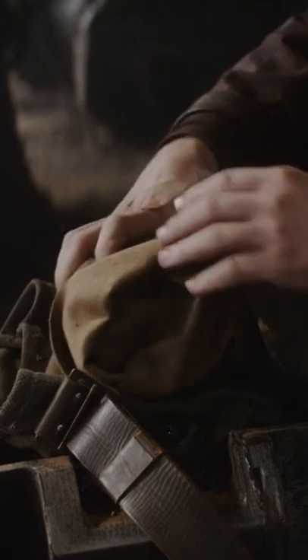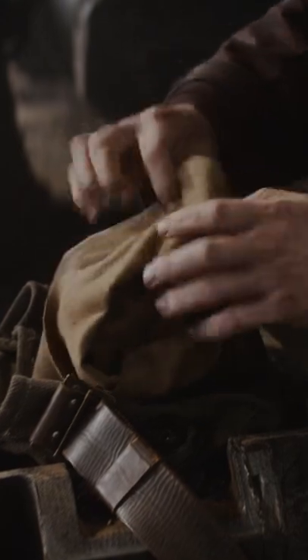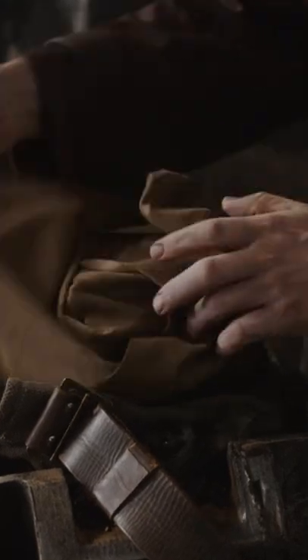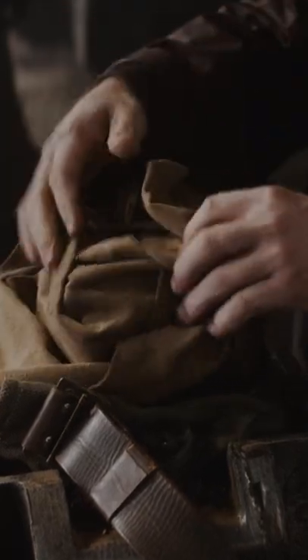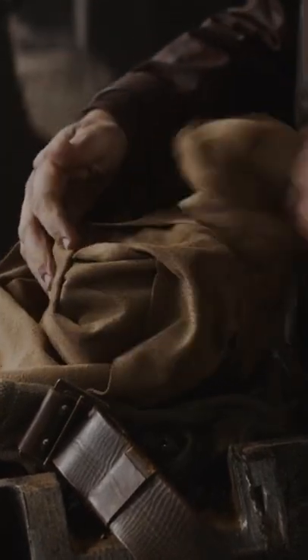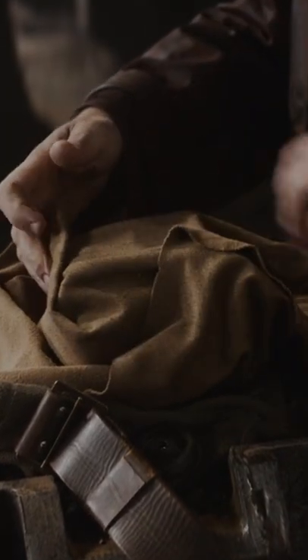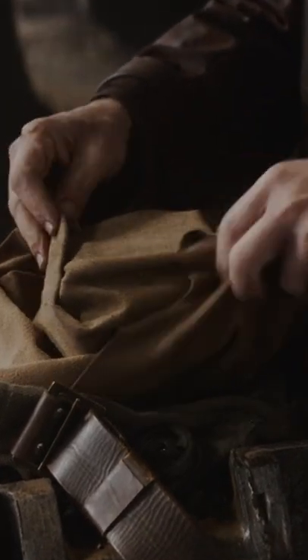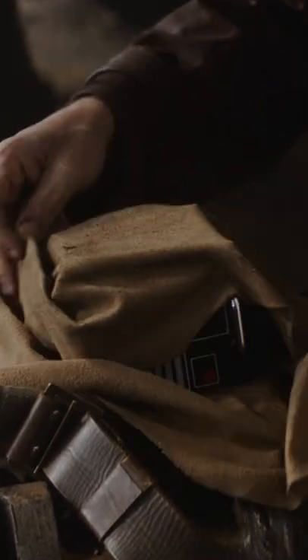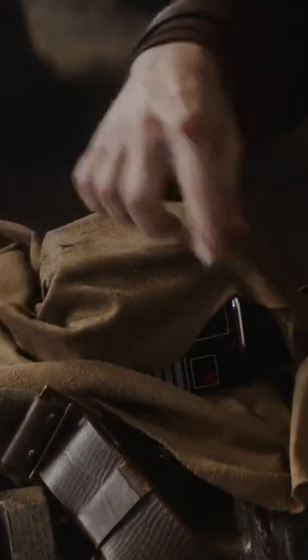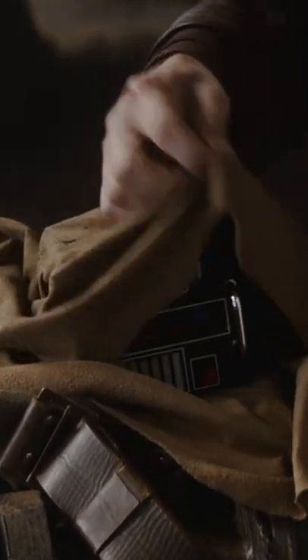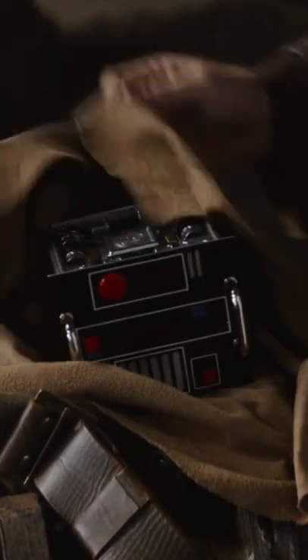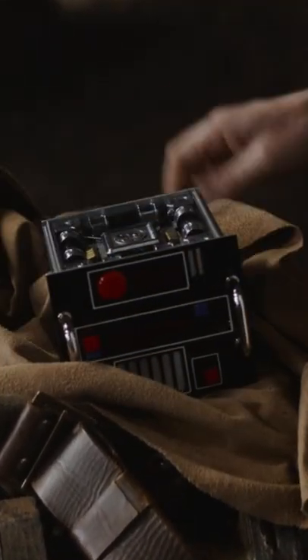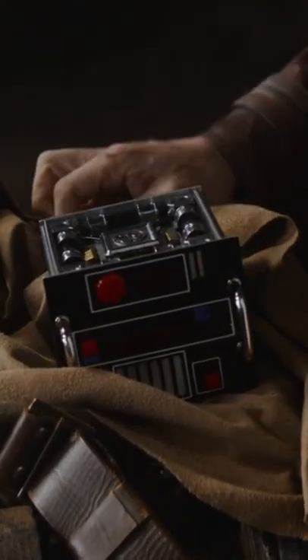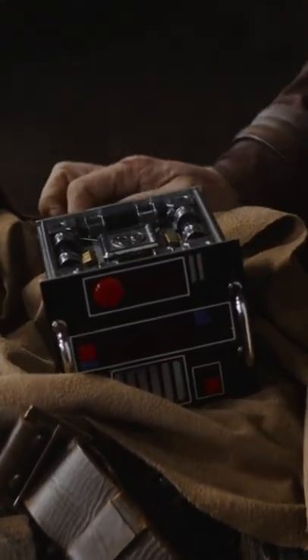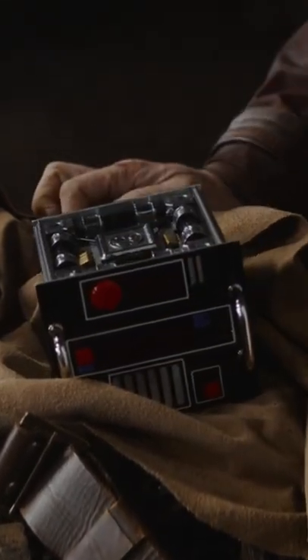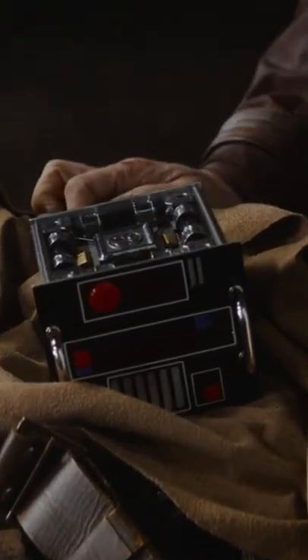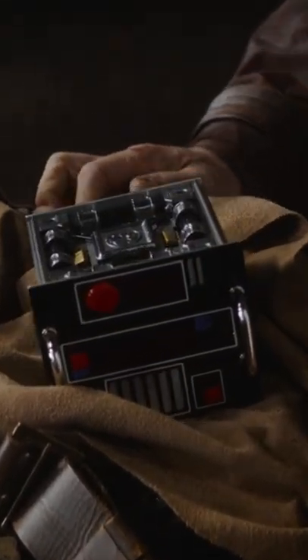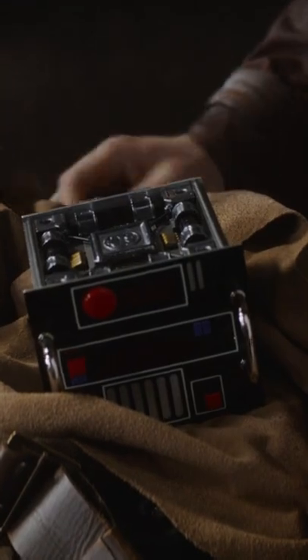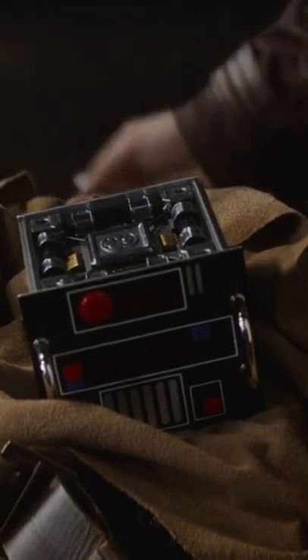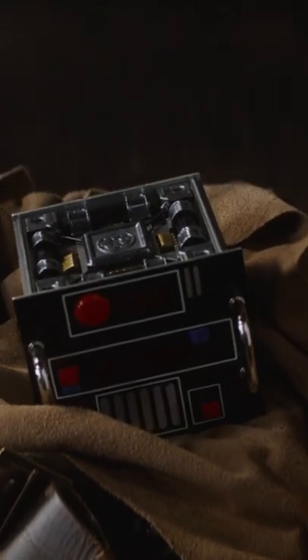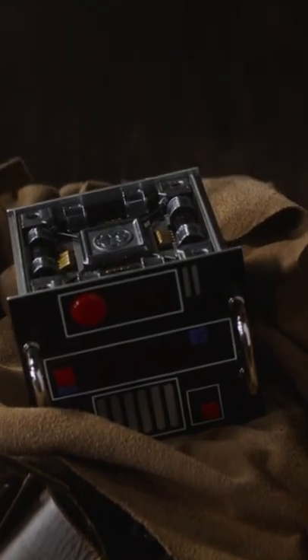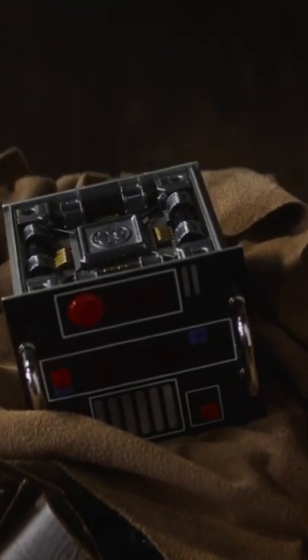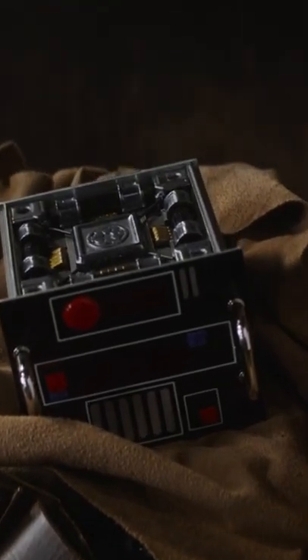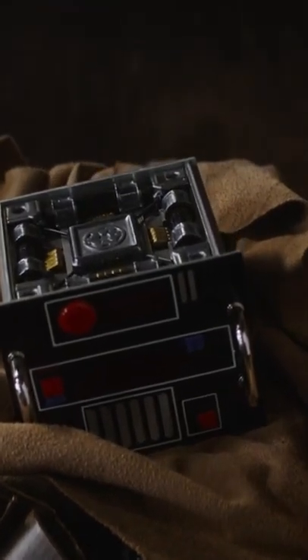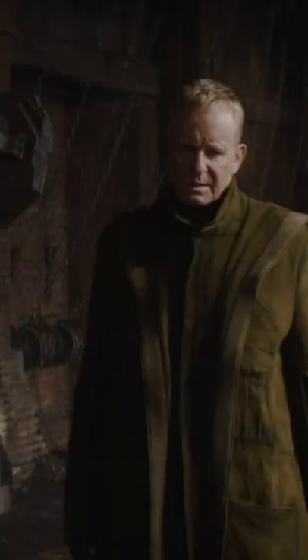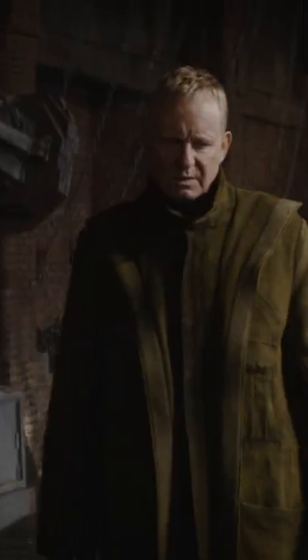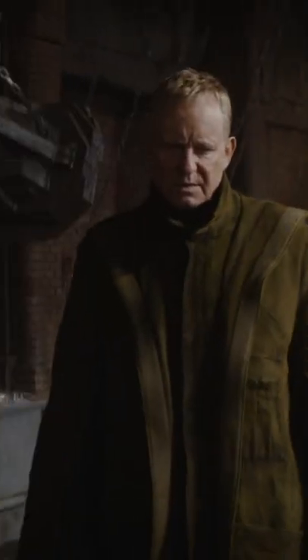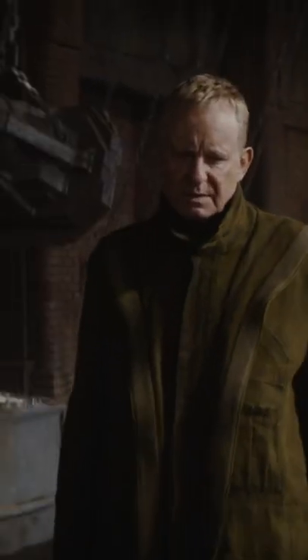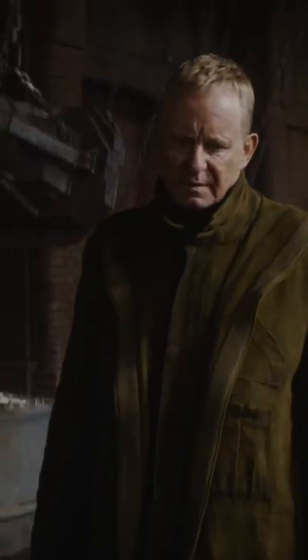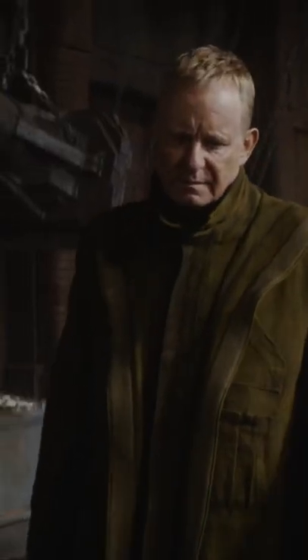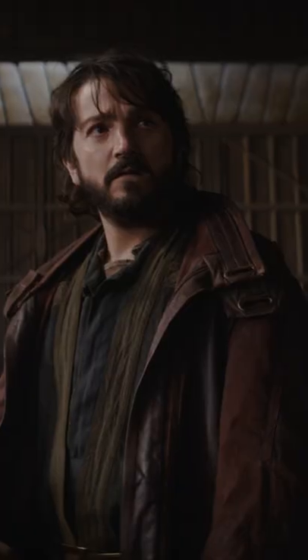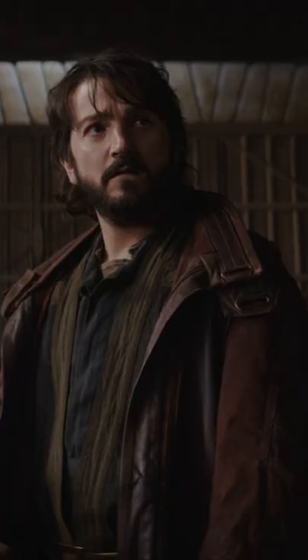In the first three episodes of Andor, Cassian attempts to sell a stolen Imperial box to Luthan Rail. He says it's an untraceable NS9 Starpath unit, but what is it really?